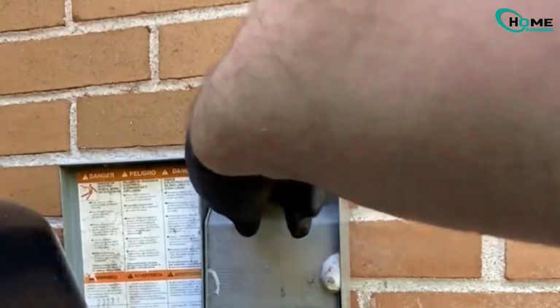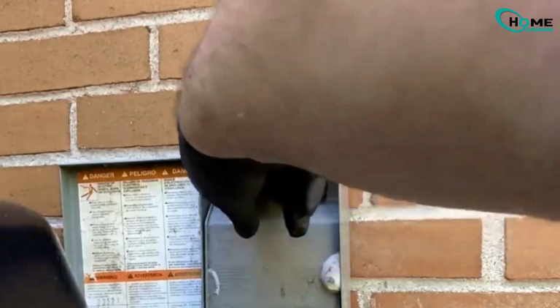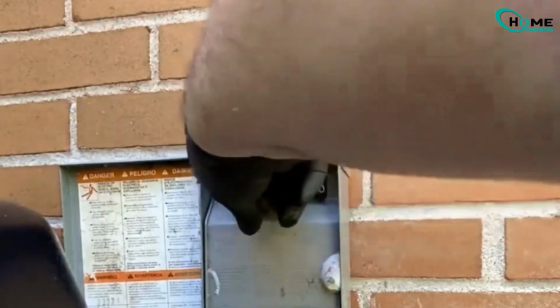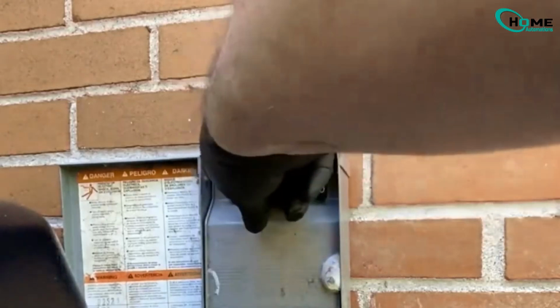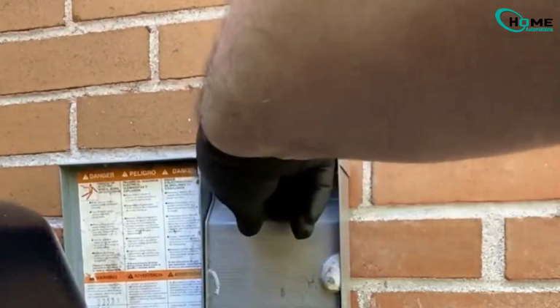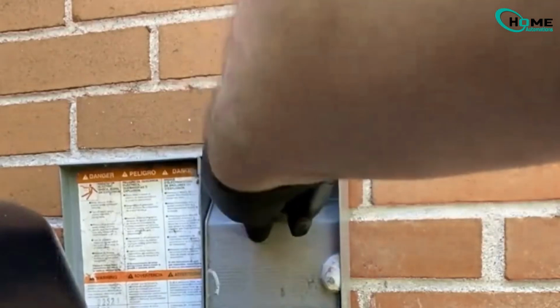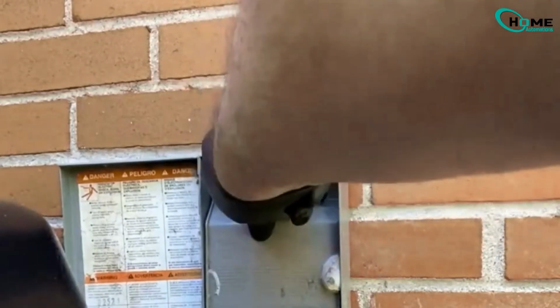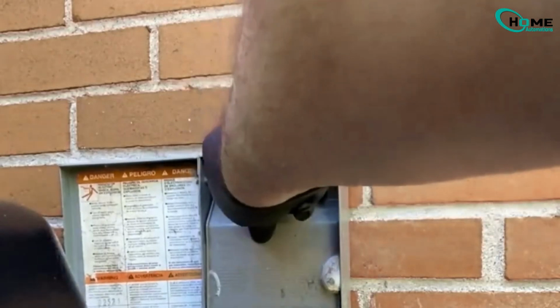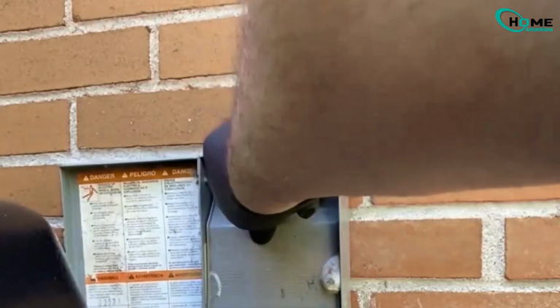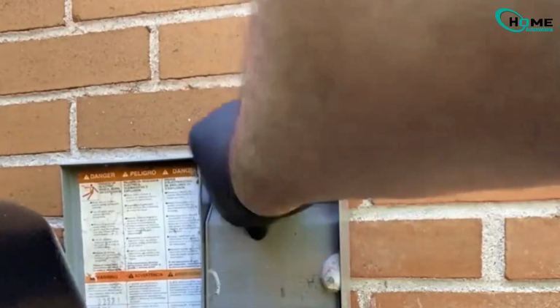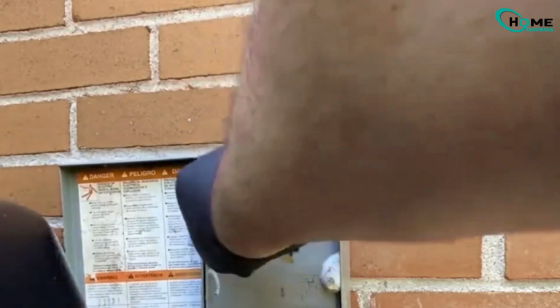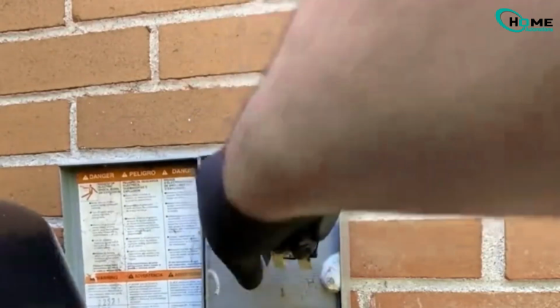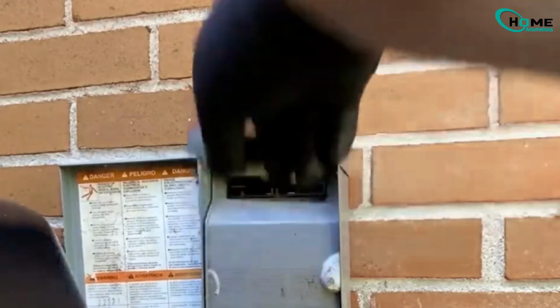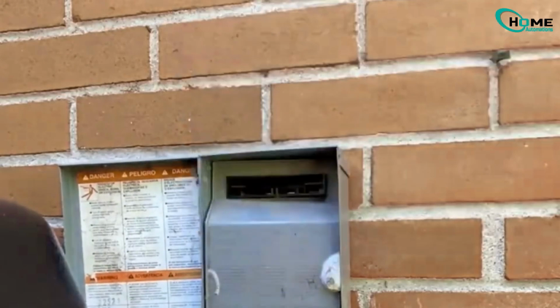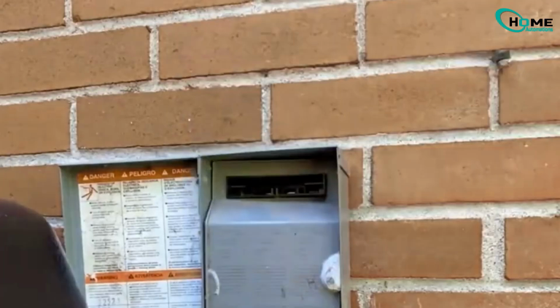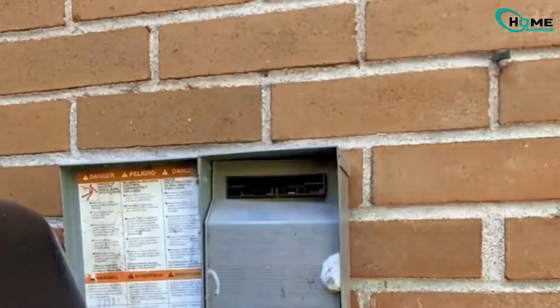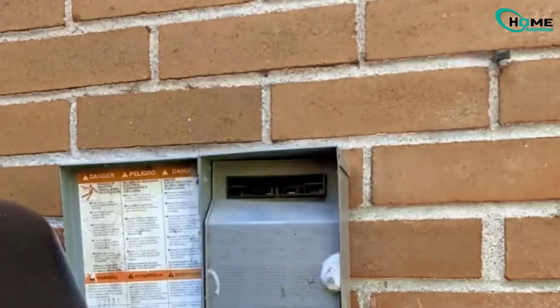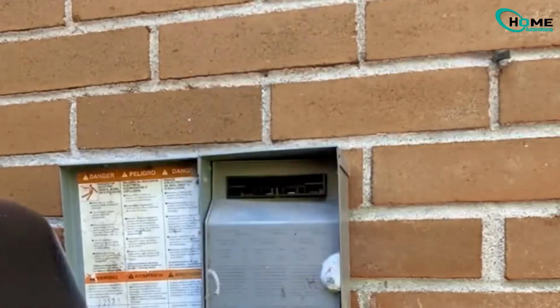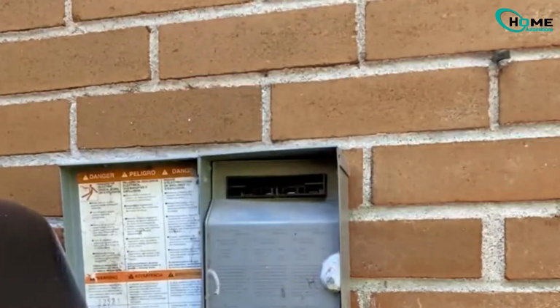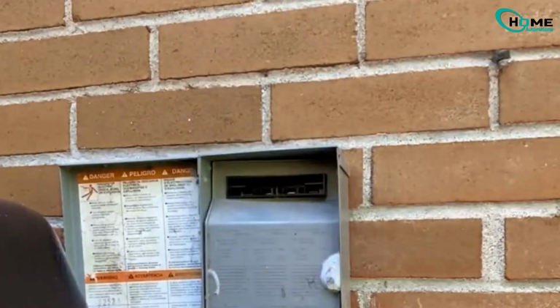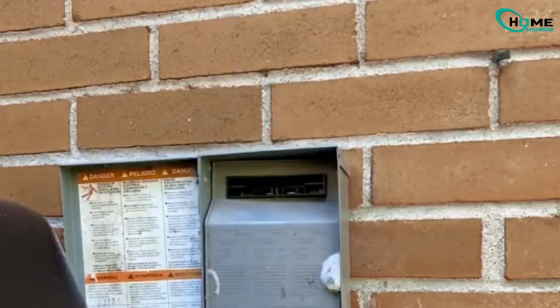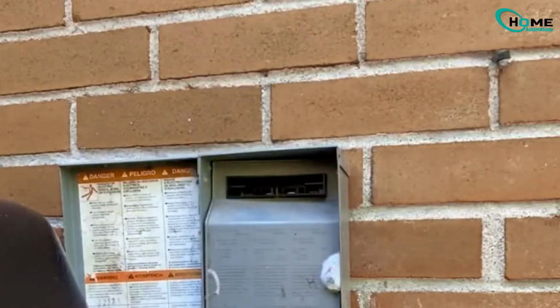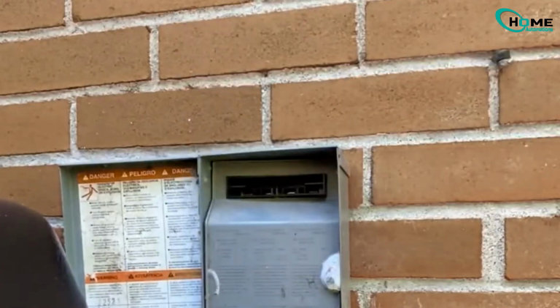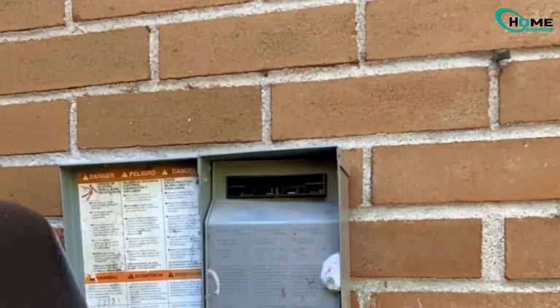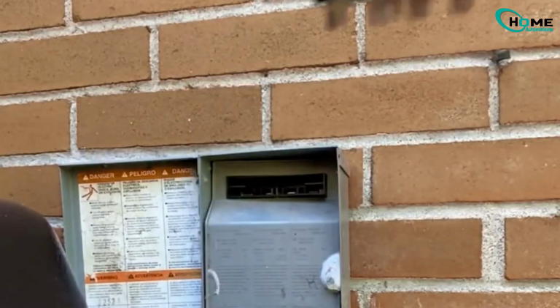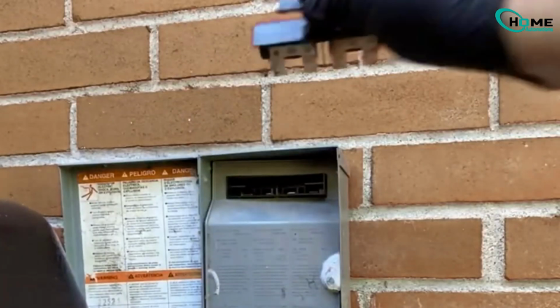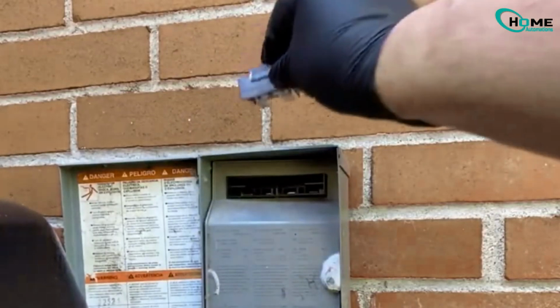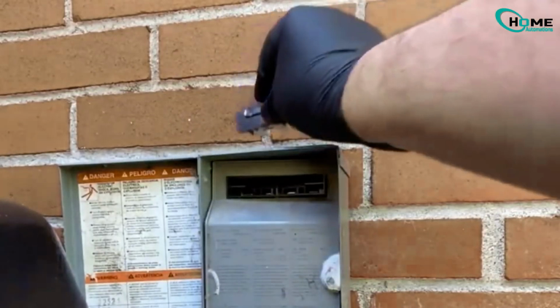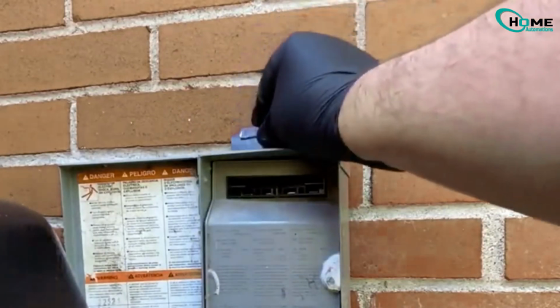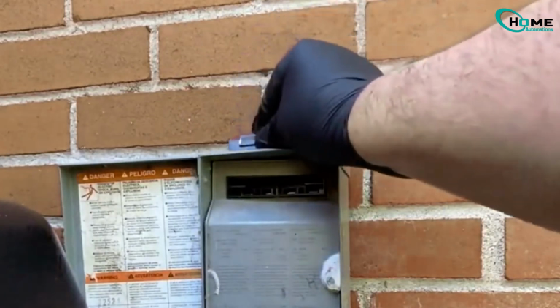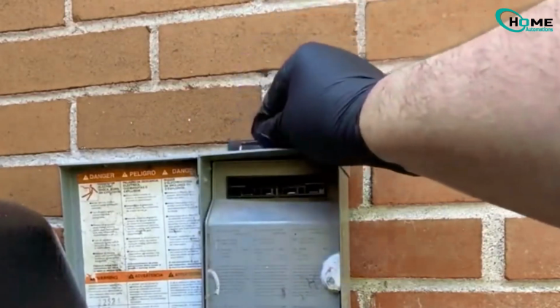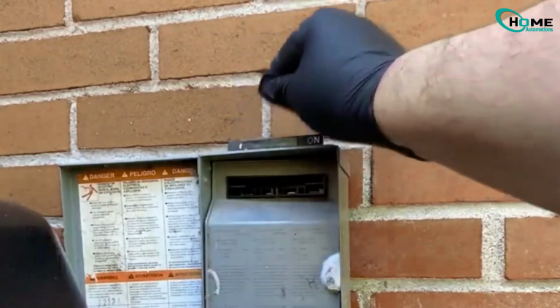First things first, always turn off the power to your AC unit. Pull out the disconnect switch to ensure there's no electricity running to the system while you're working.